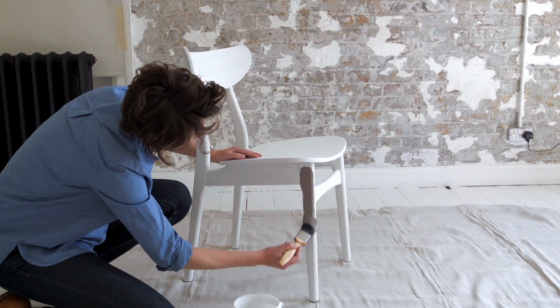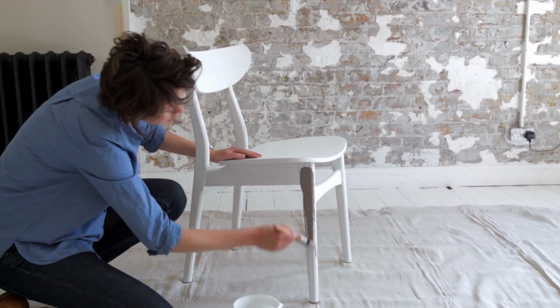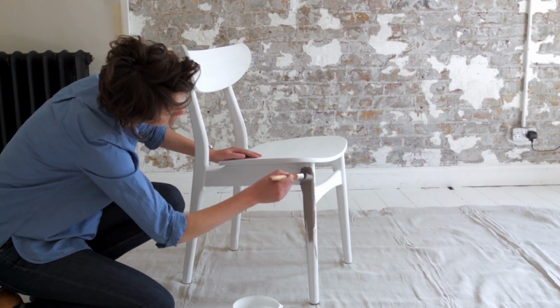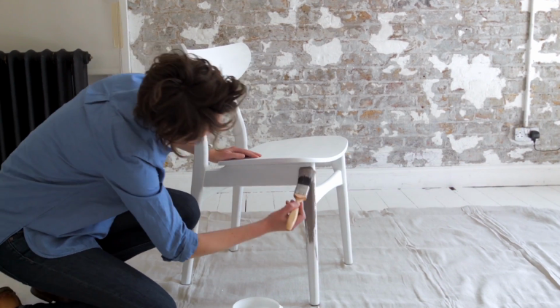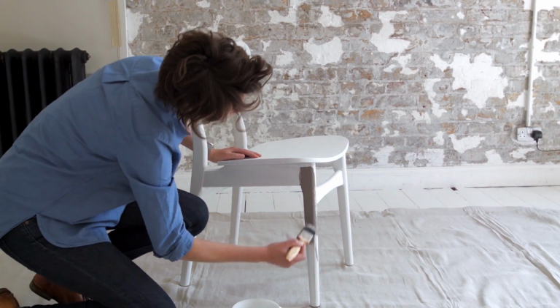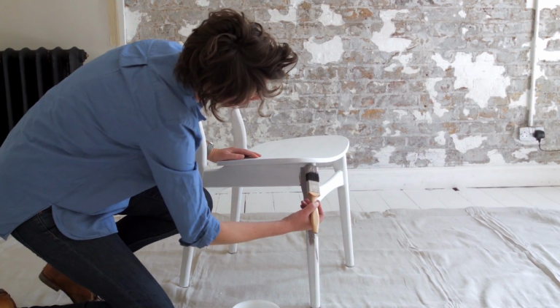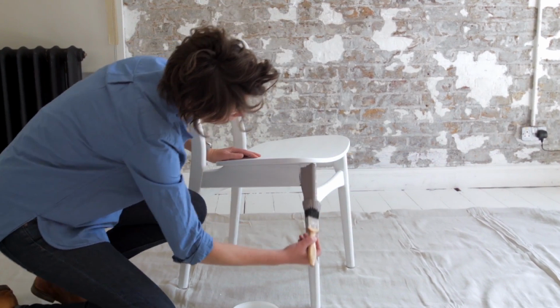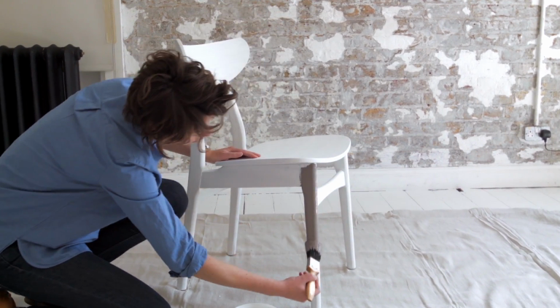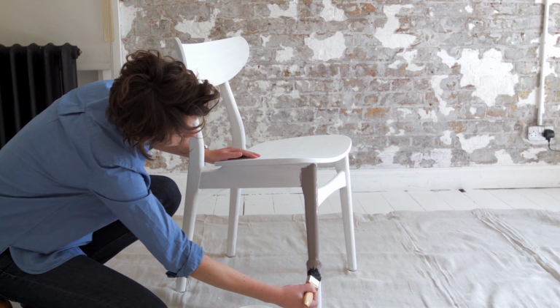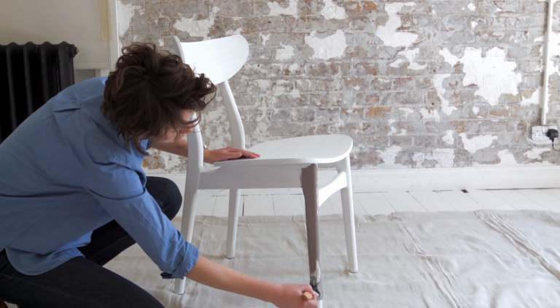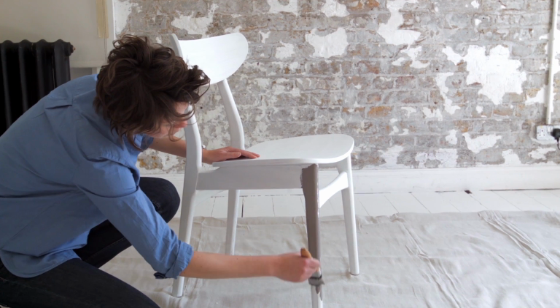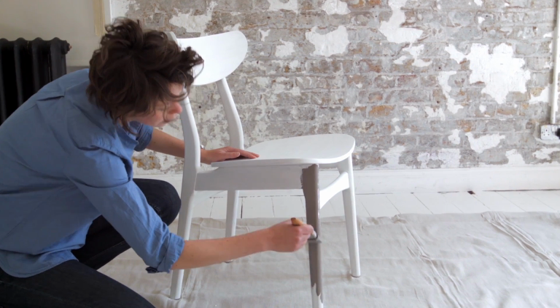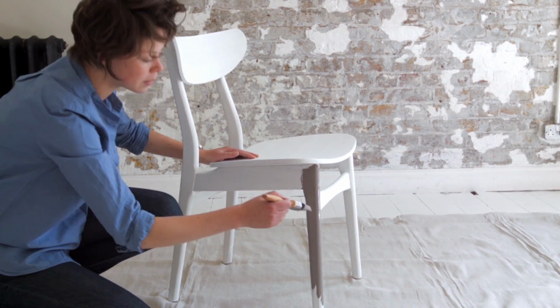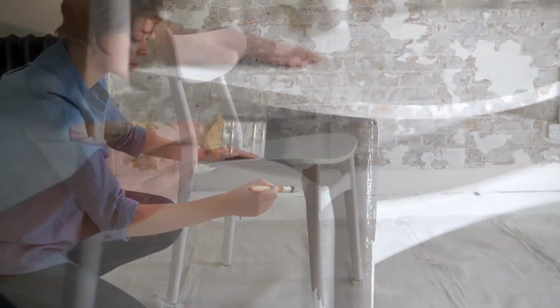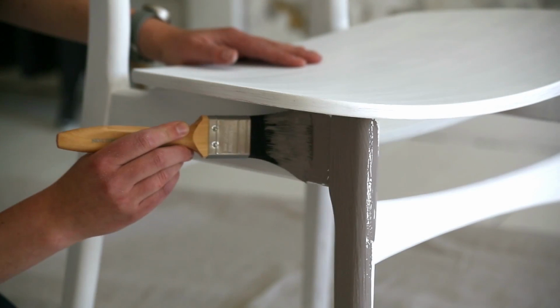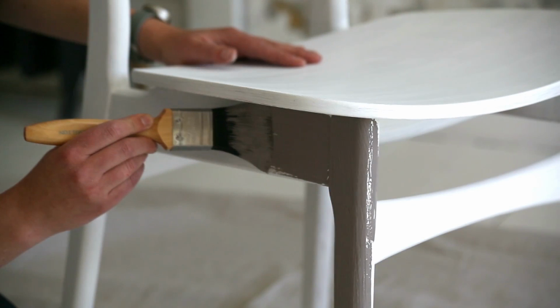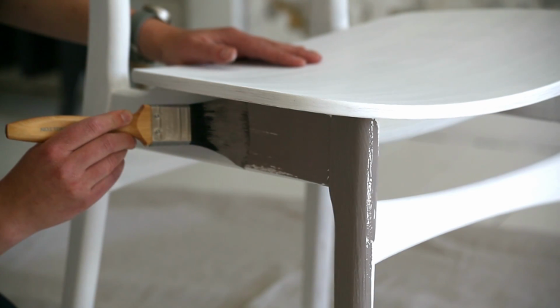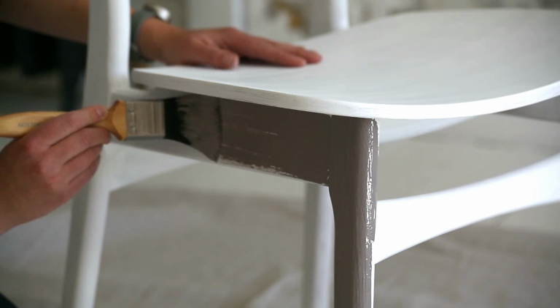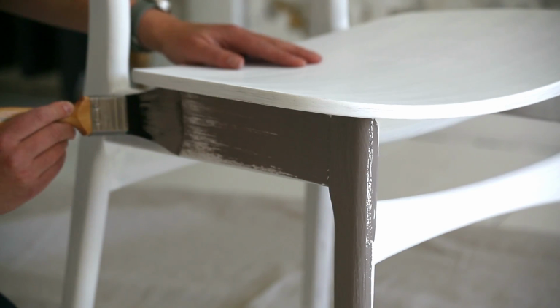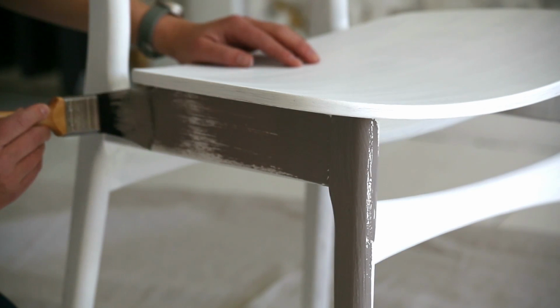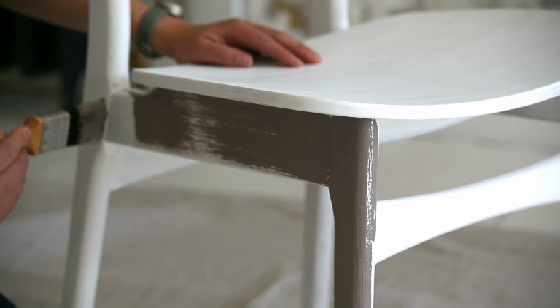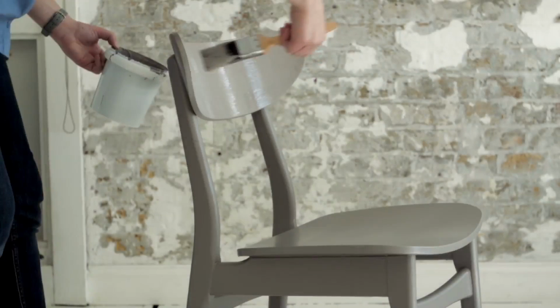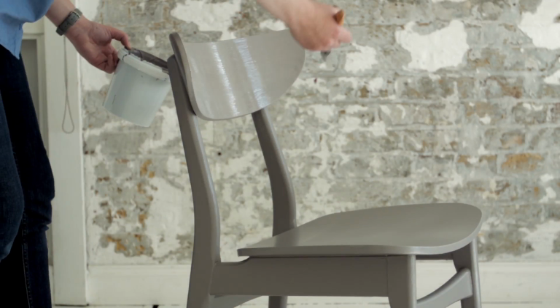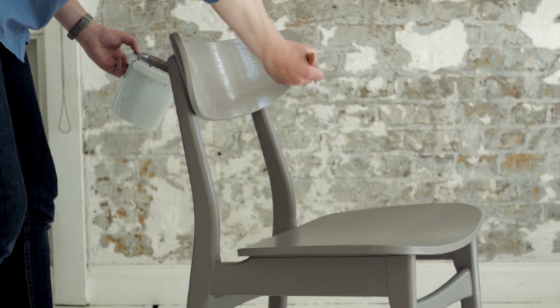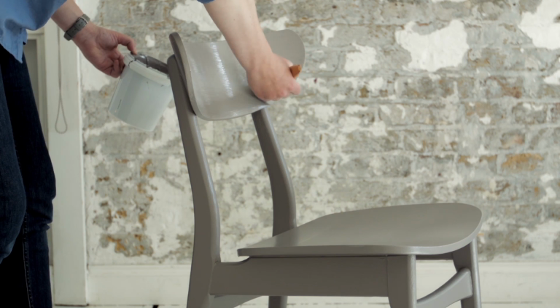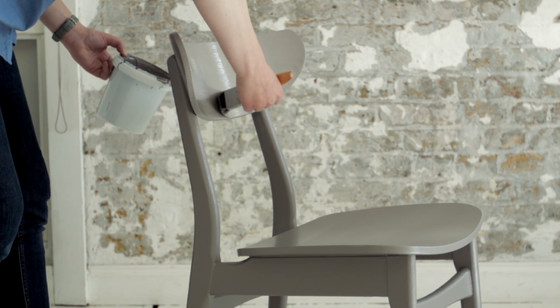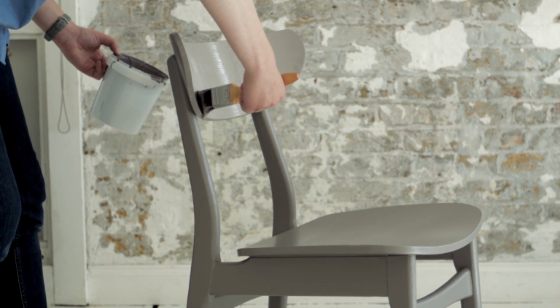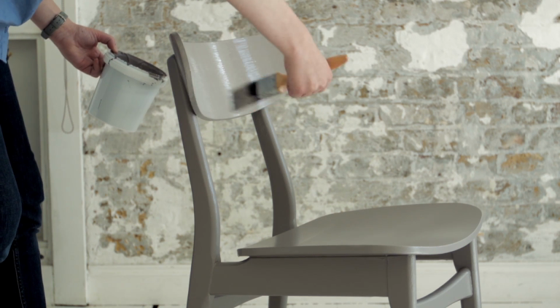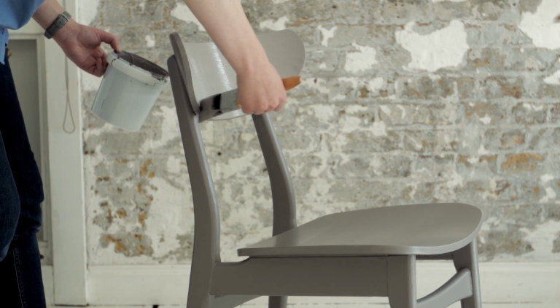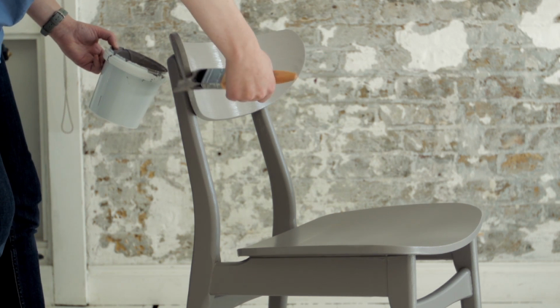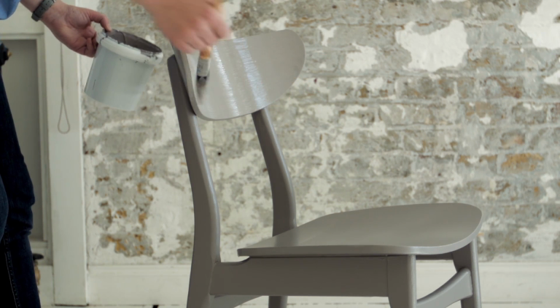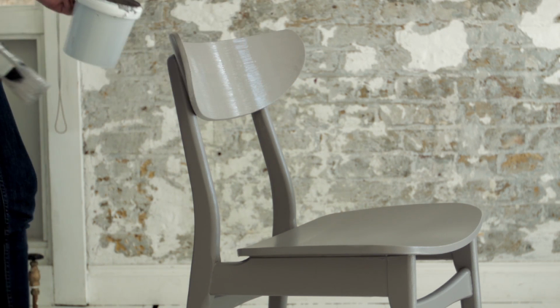Once it's dry you can put on your first colour. Use Dulux eggshell for a contemporary look. It'll last for ages and has a beautiful low sheen effect. Use two coats to get a professional finish.